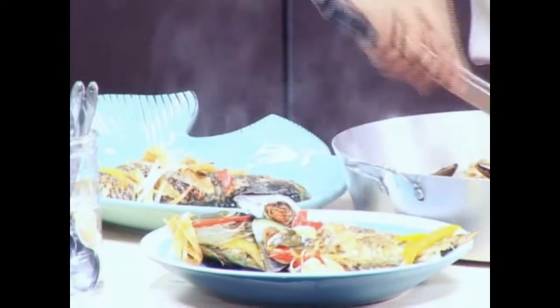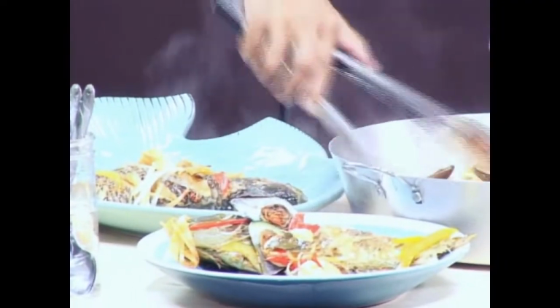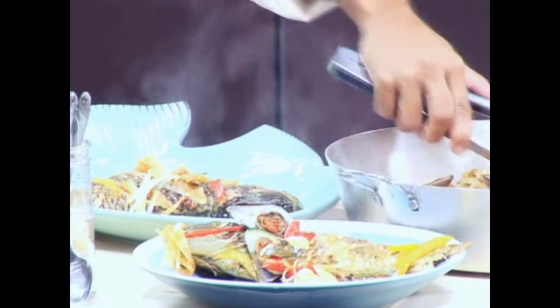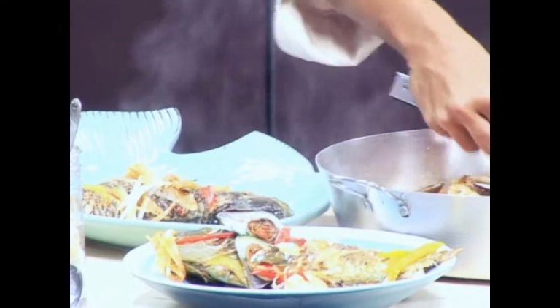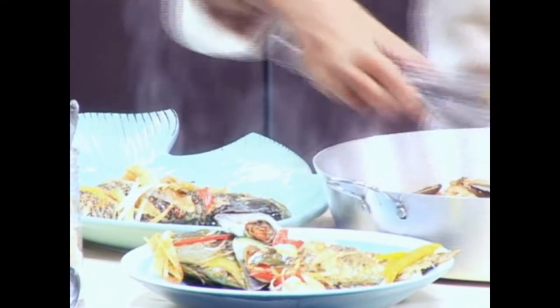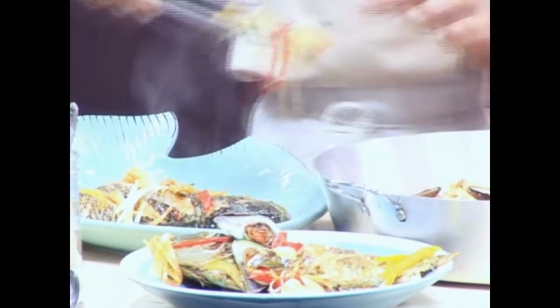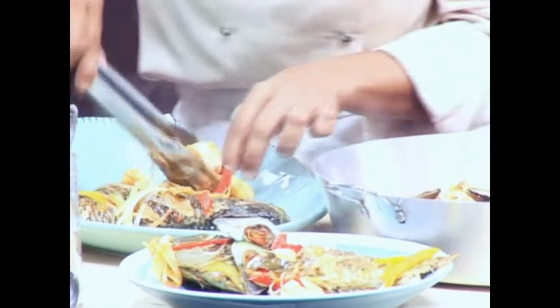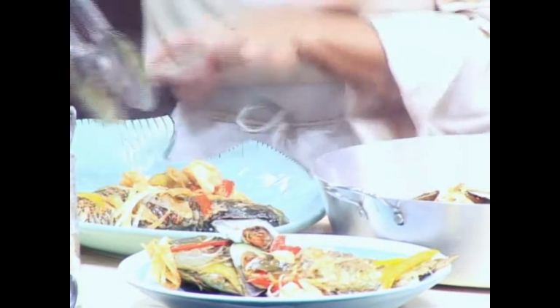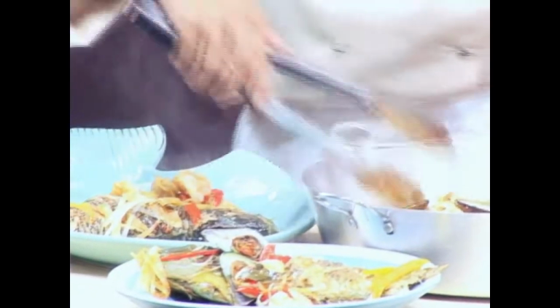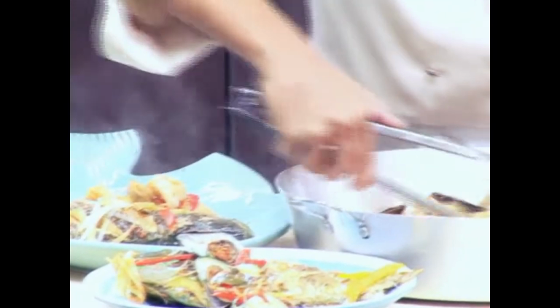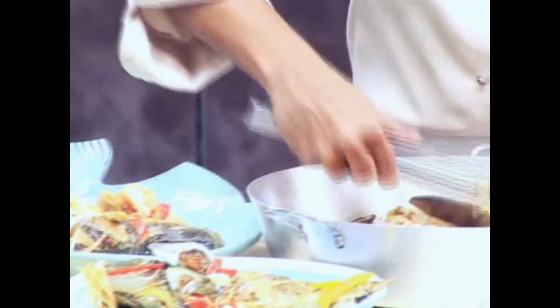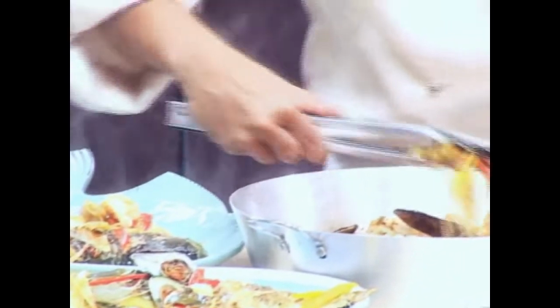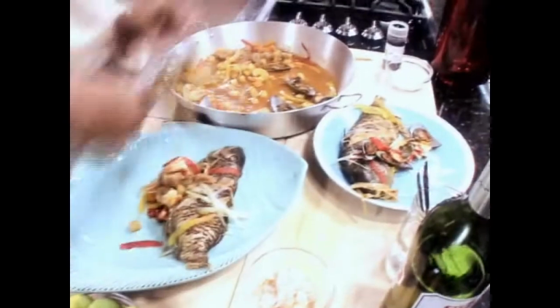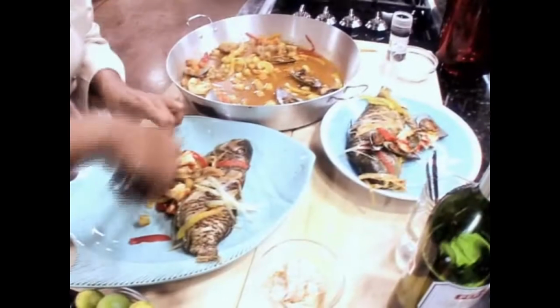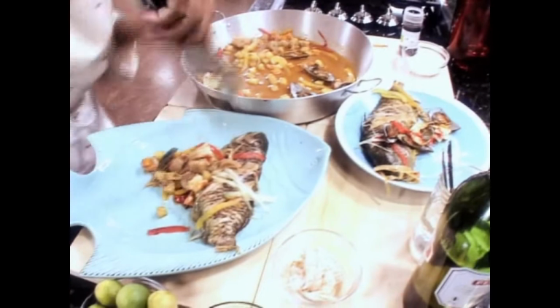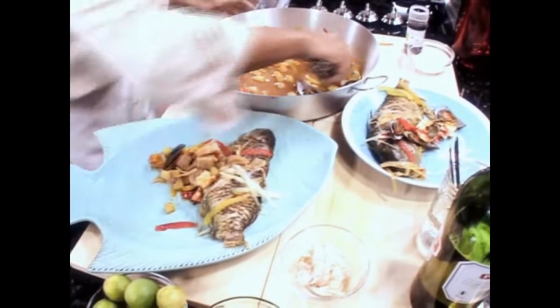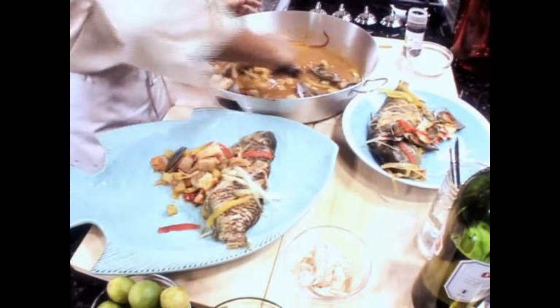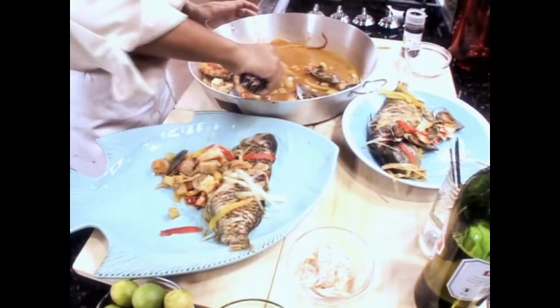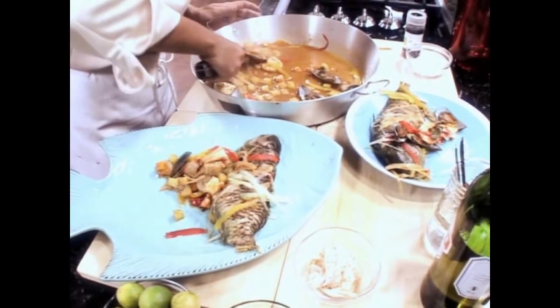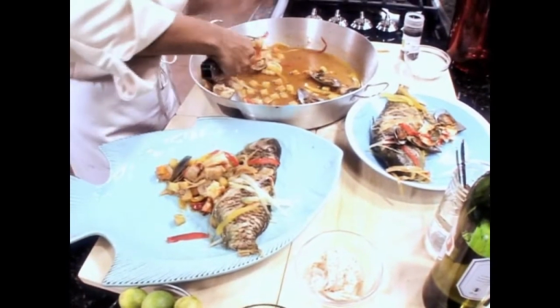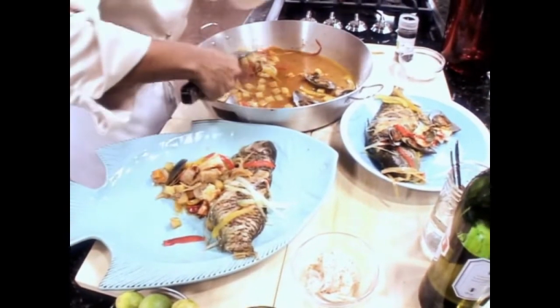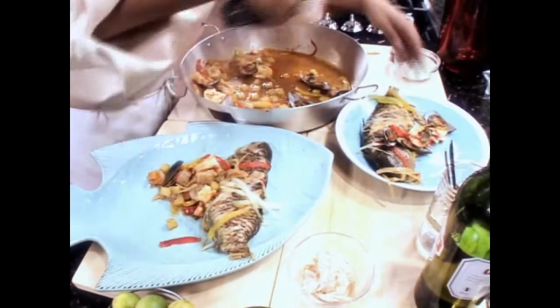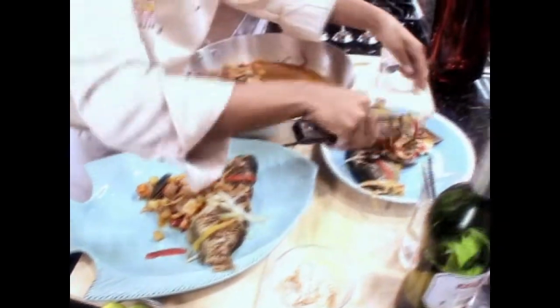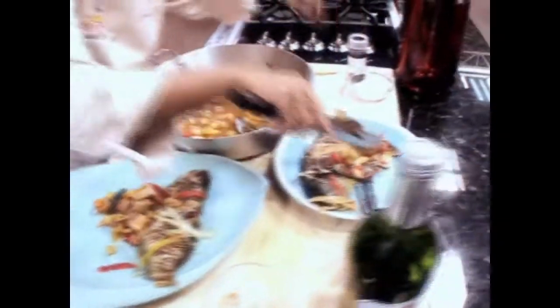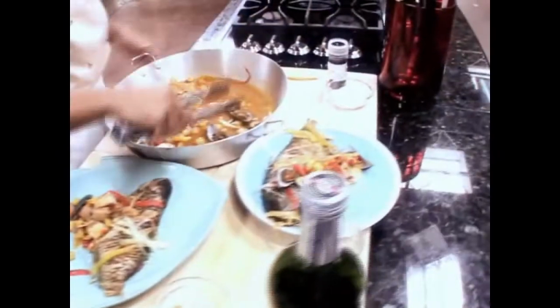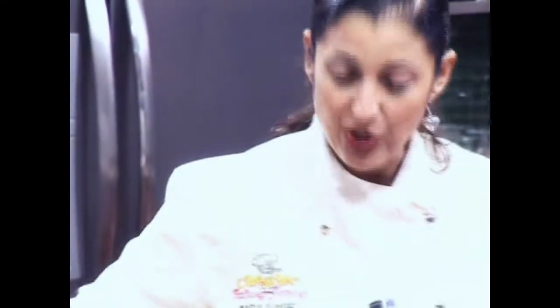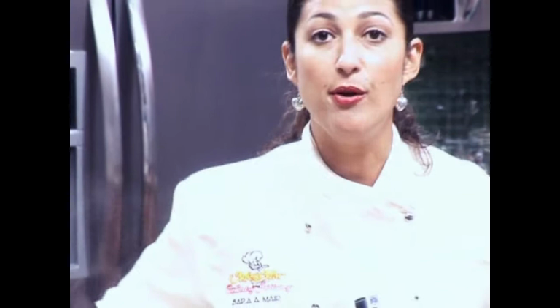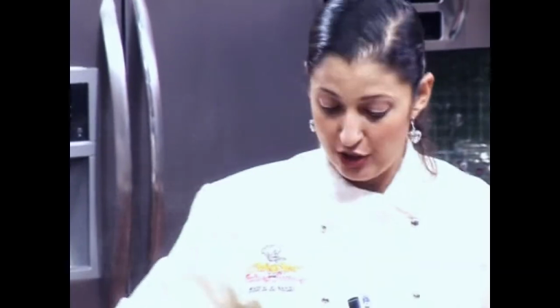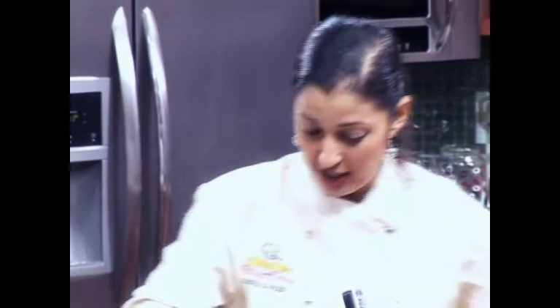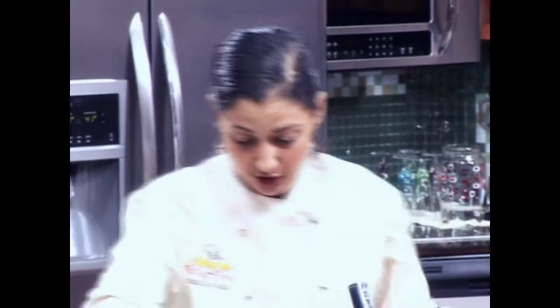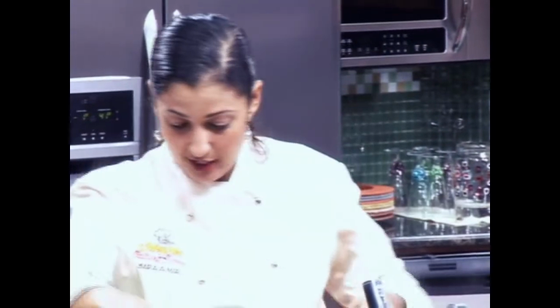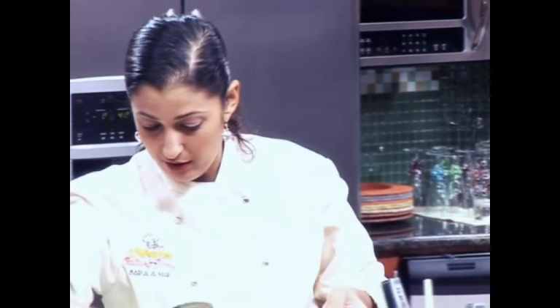What I would do if I were you is plate it nicely on a platter and bring it out to the table, and then you can serve it from there. But for us, I'm going to show you both so you can see how it looks.